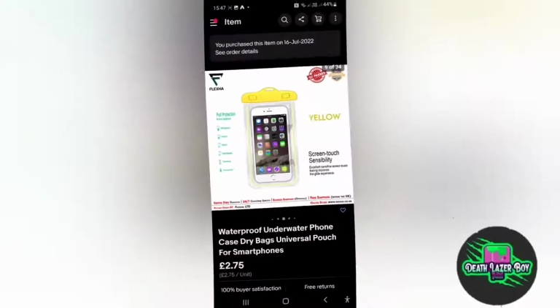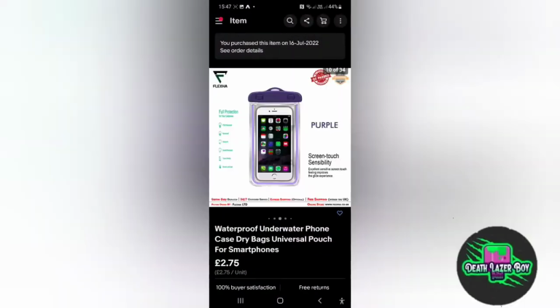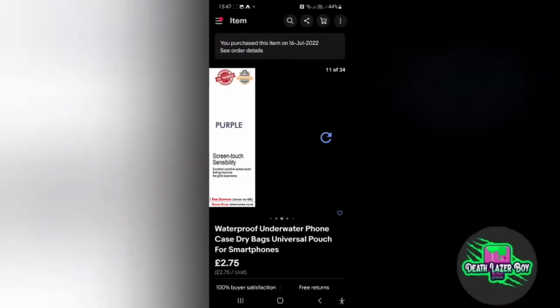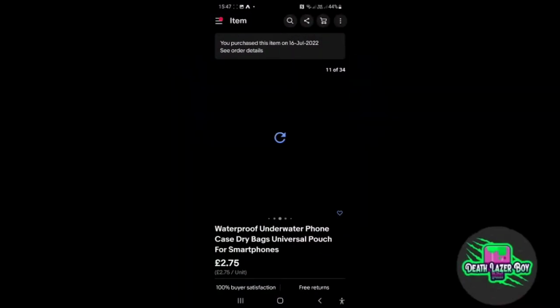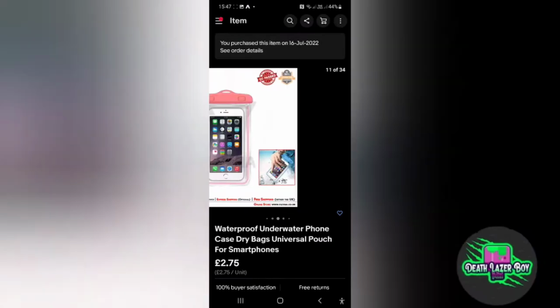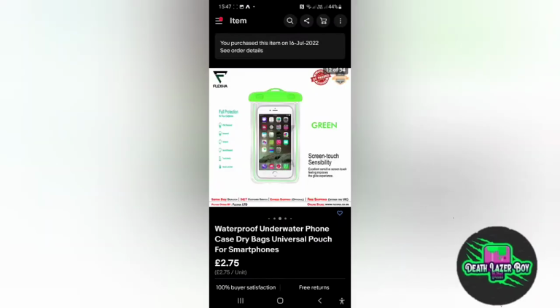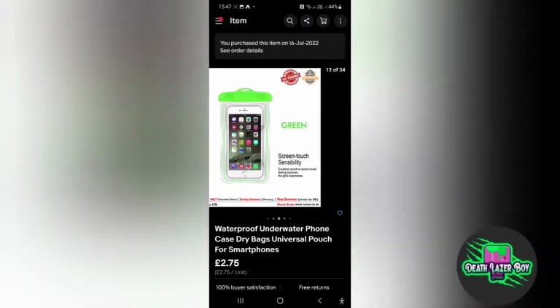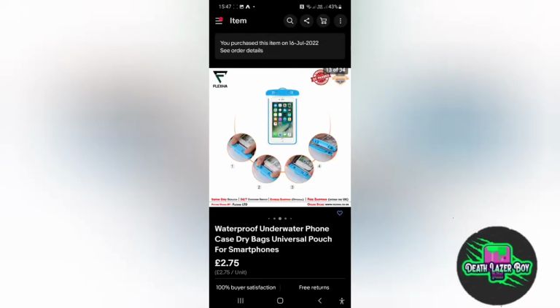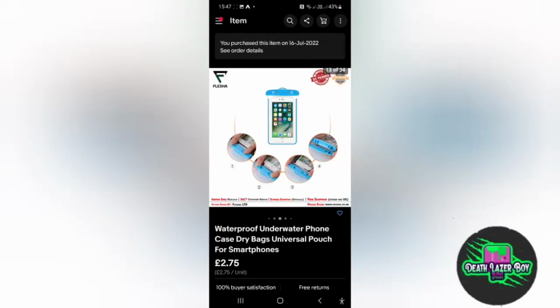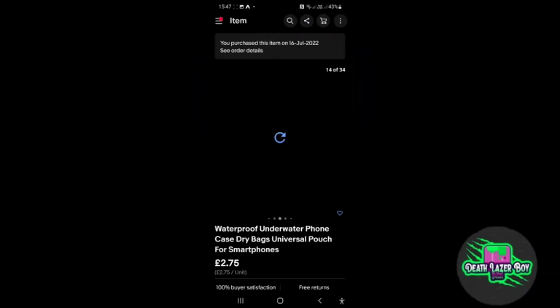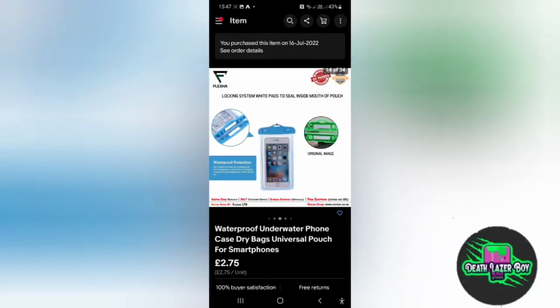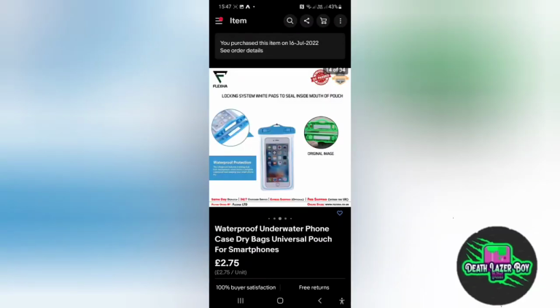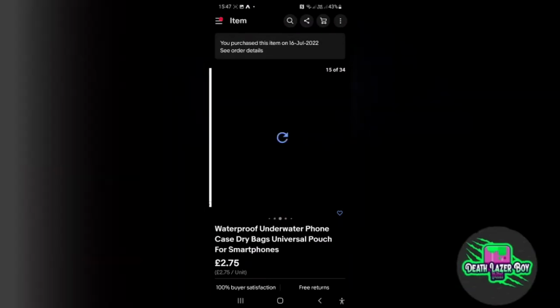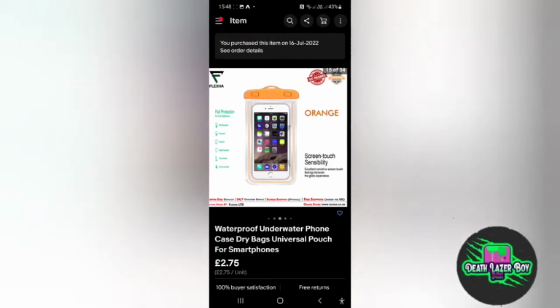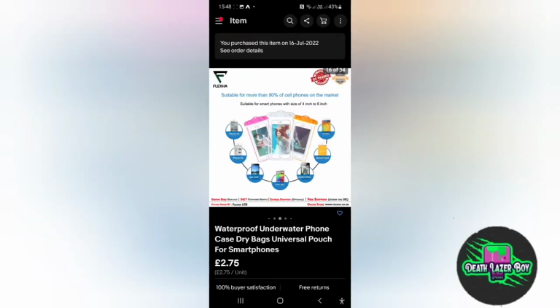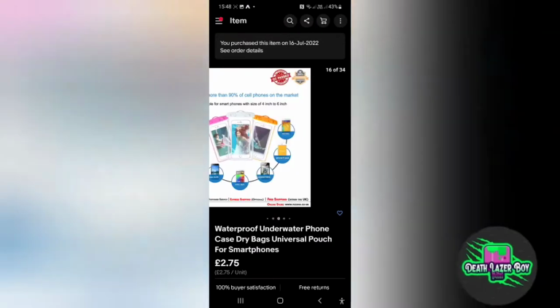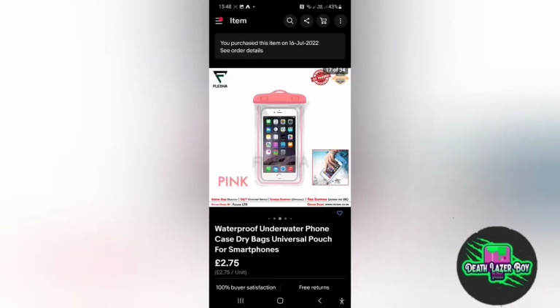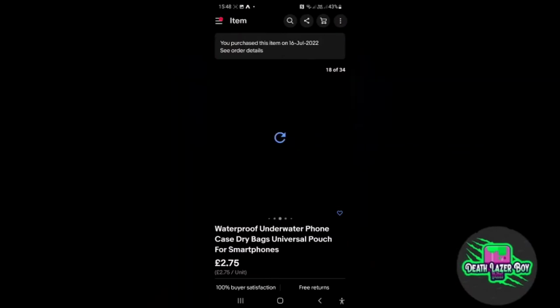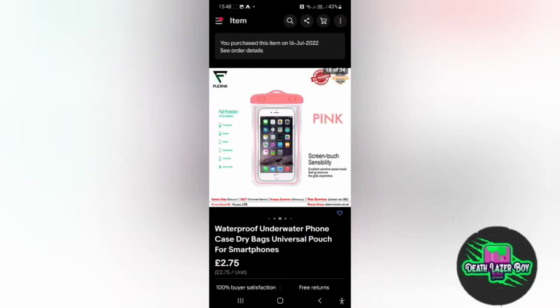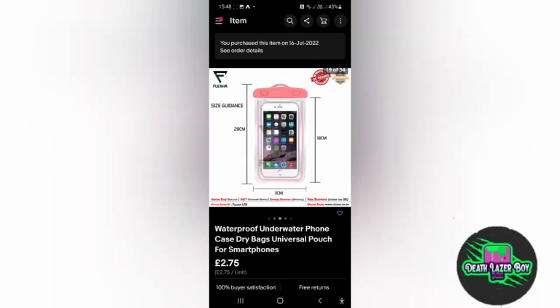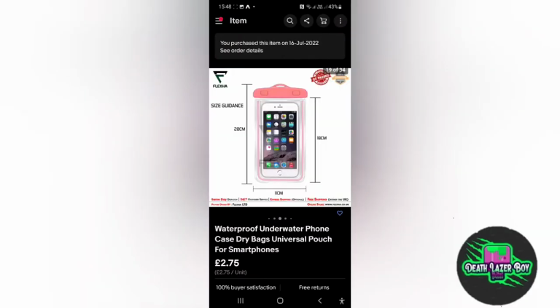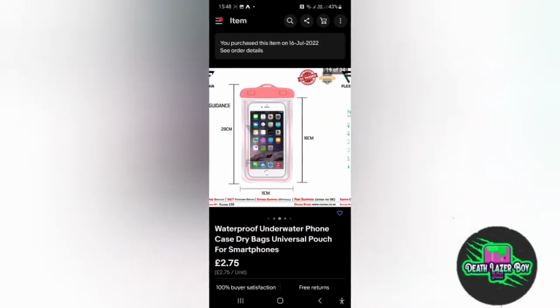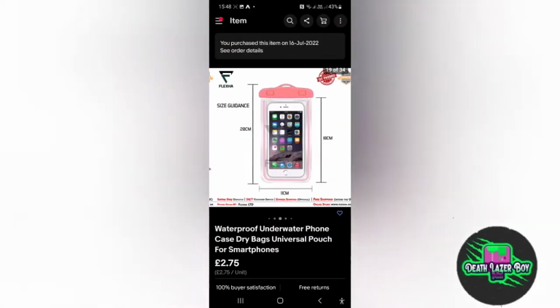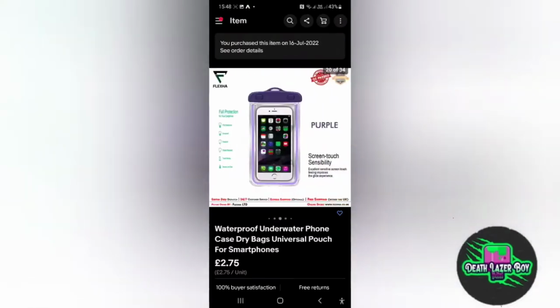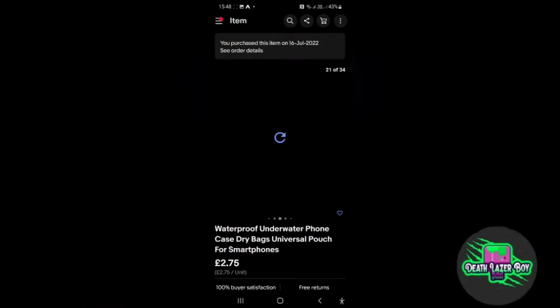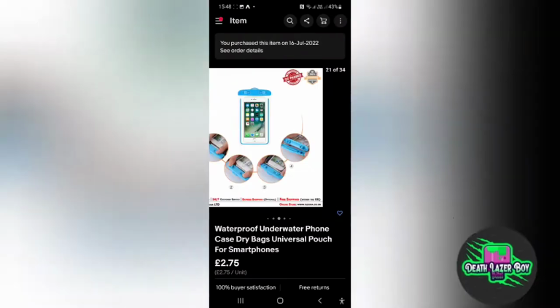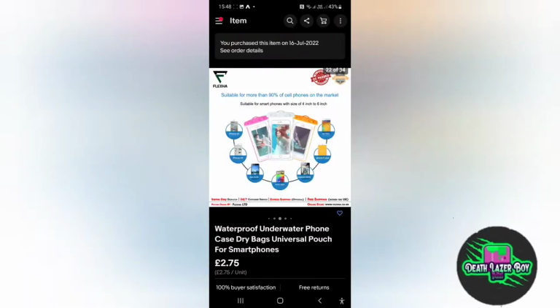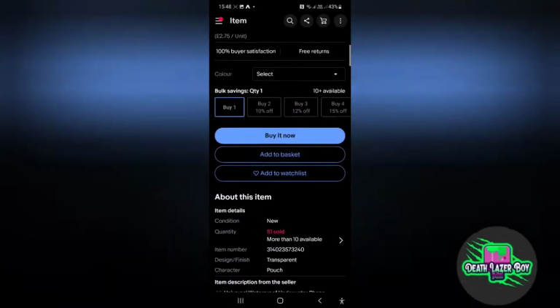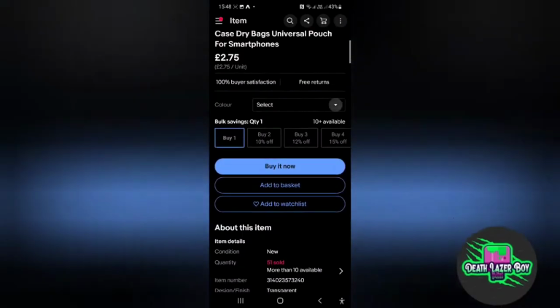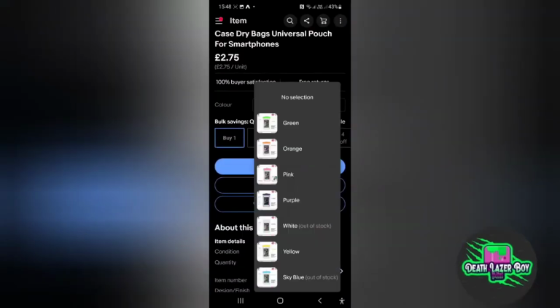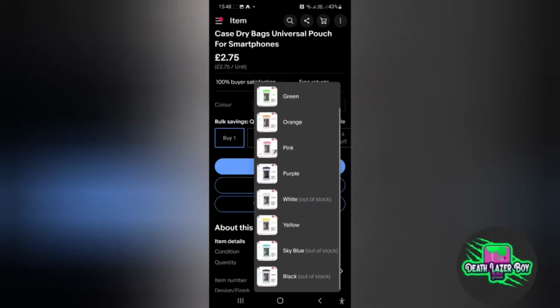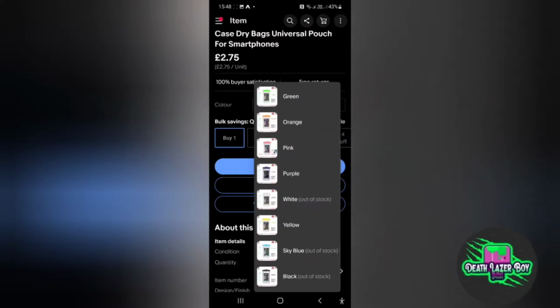Hi, cheap plastic waterproof phone case for a canoe trip — tested and reviewed. Bought on eBay, £2.75 each. I've got six, dead cheap. Let's see if it works.